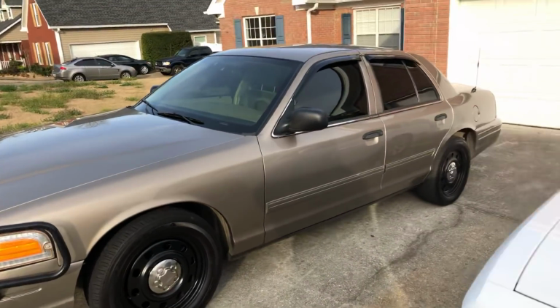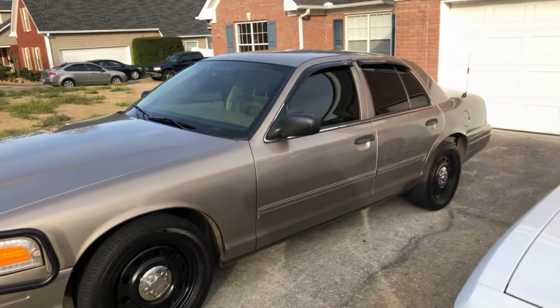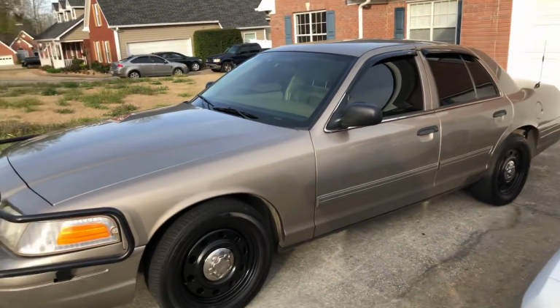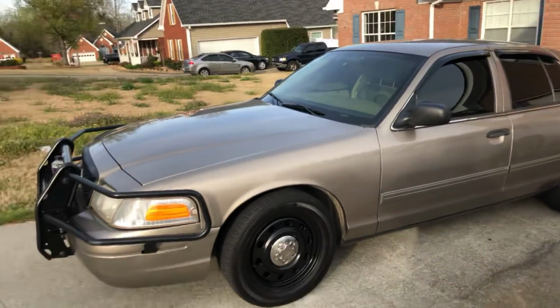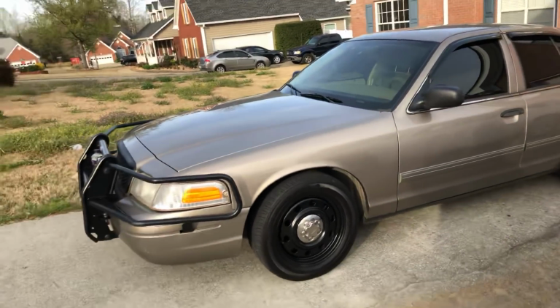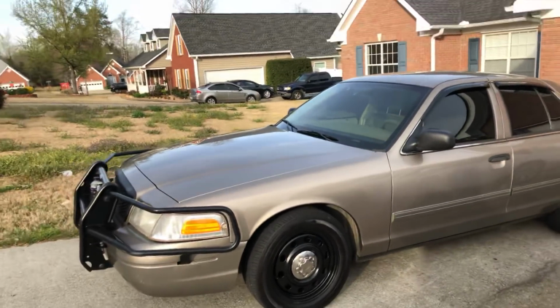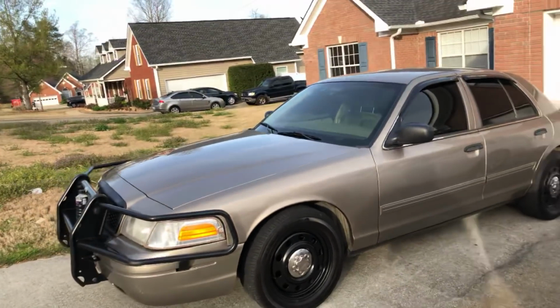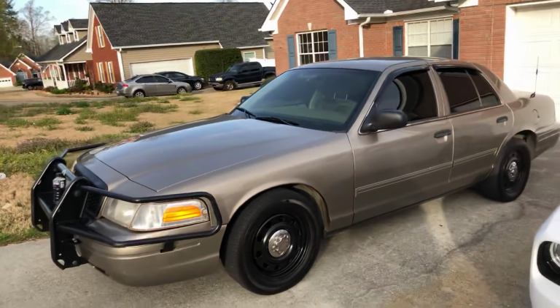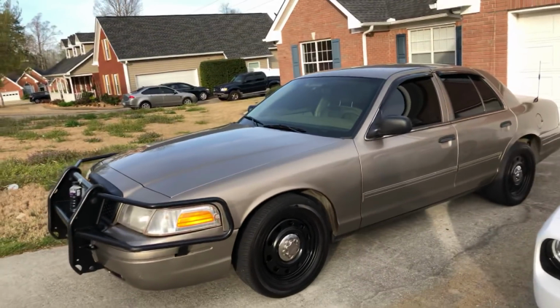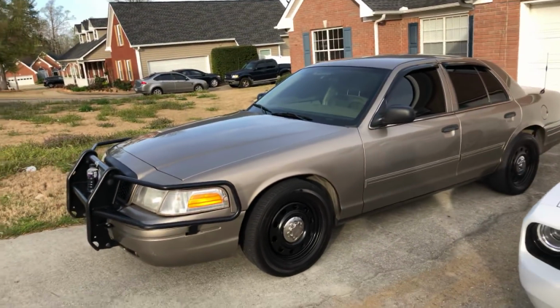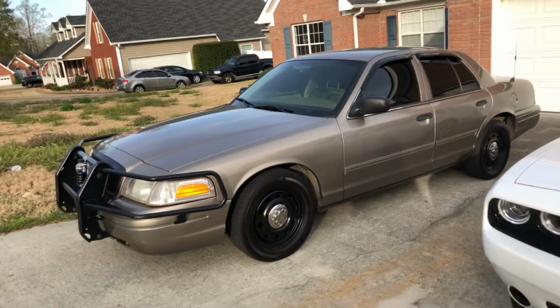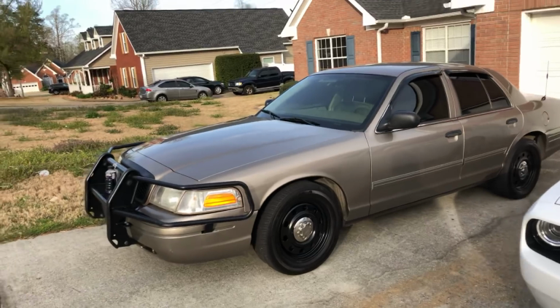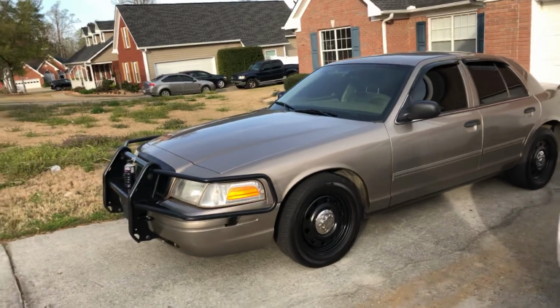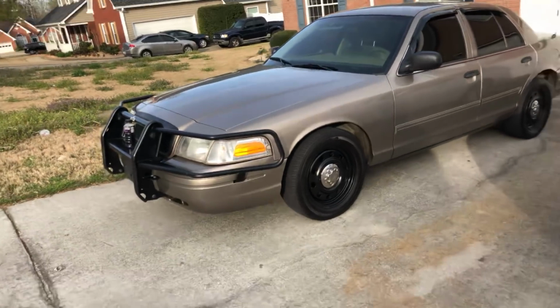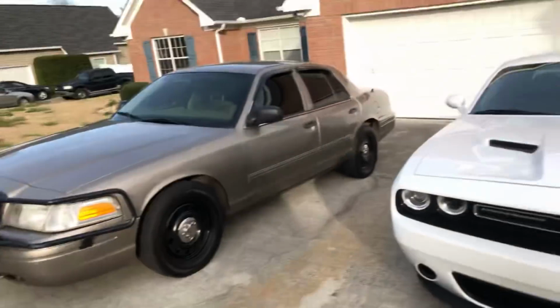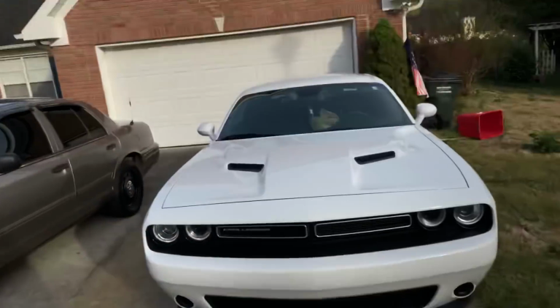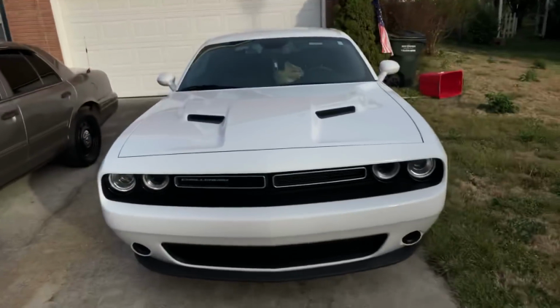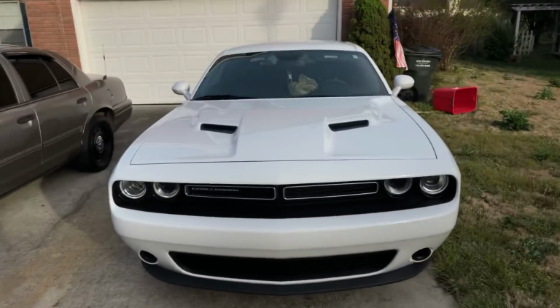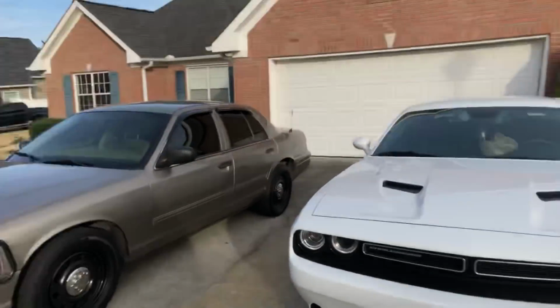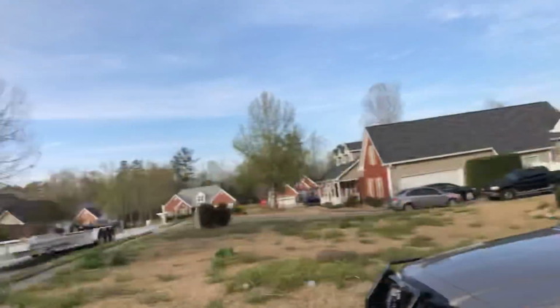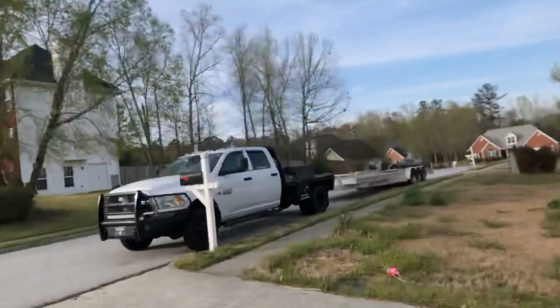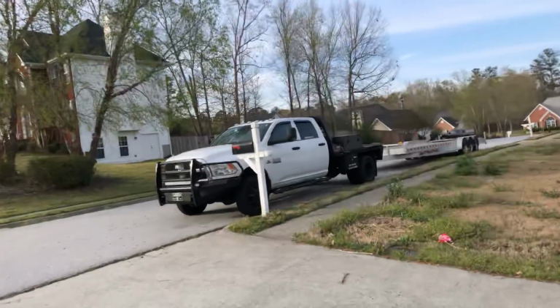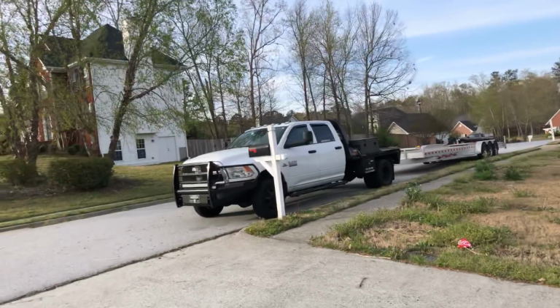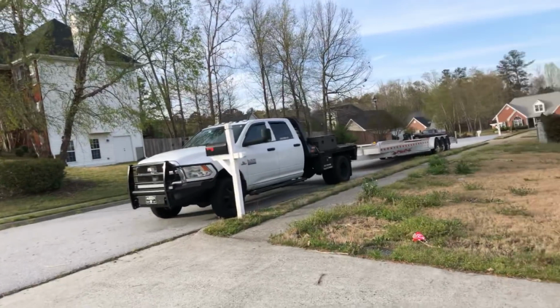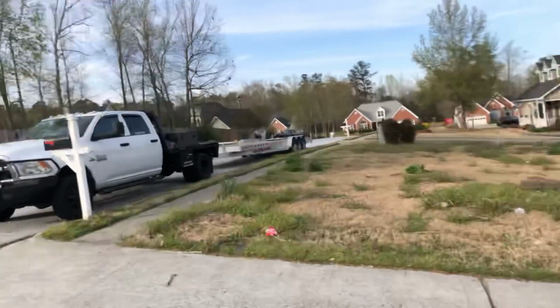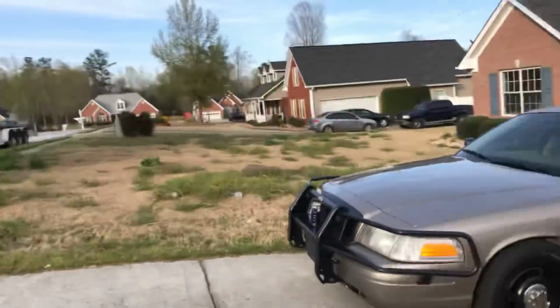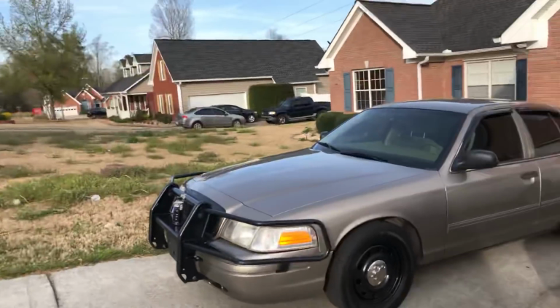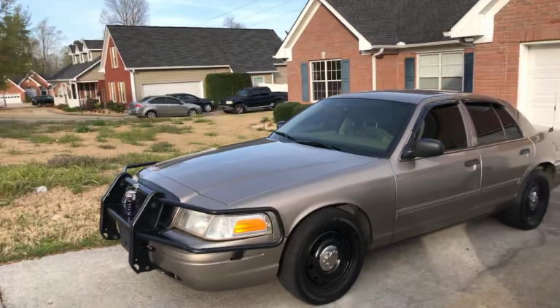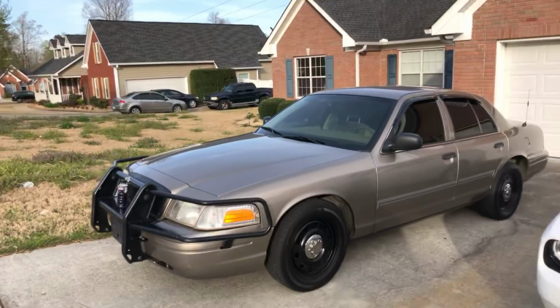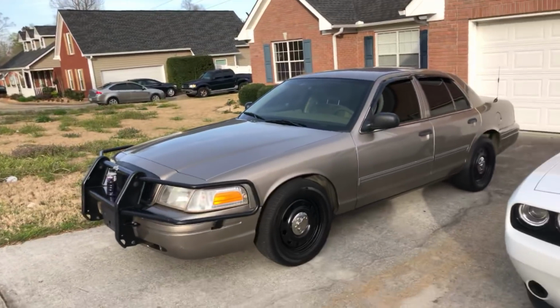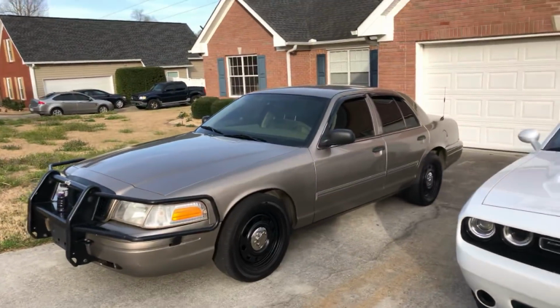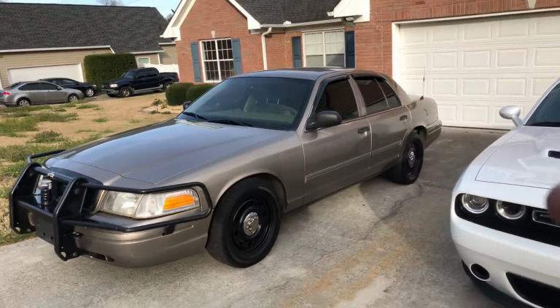I was thinking I wanted another Crown Vic for wide load escorts. Going with a different vehicle wasn't going to be cost-effective fuel-wise, so I went ahead and bought the Crown Vic.